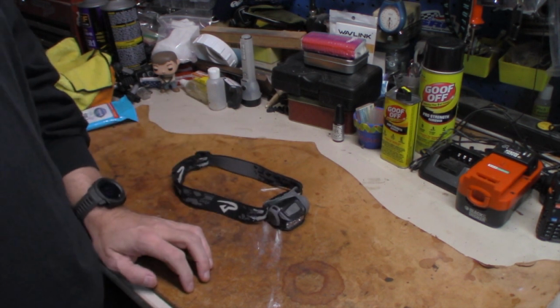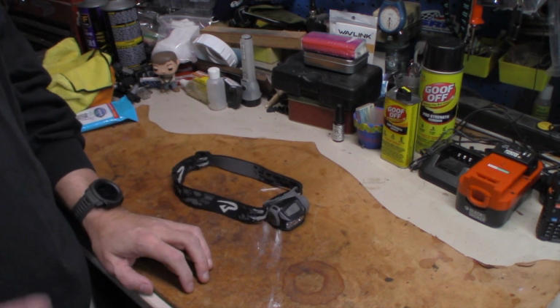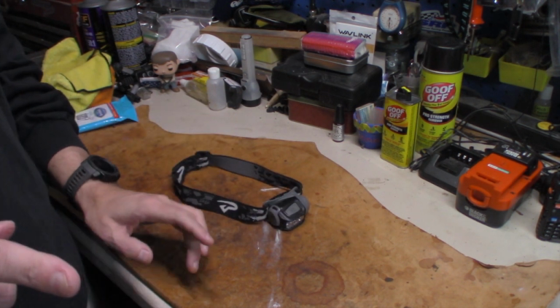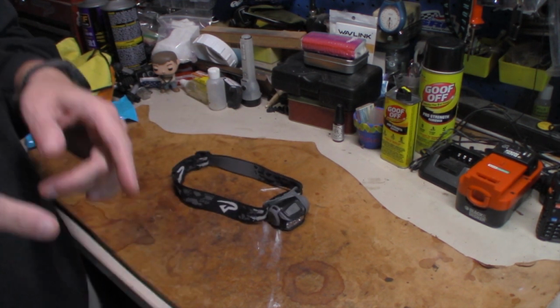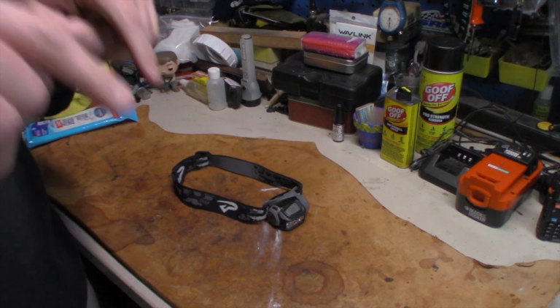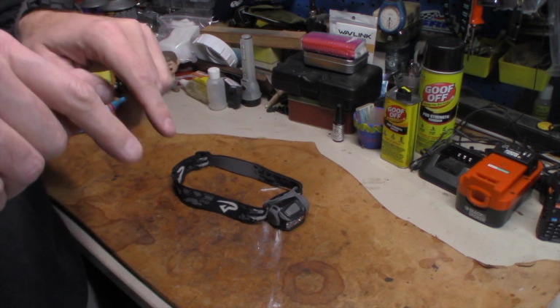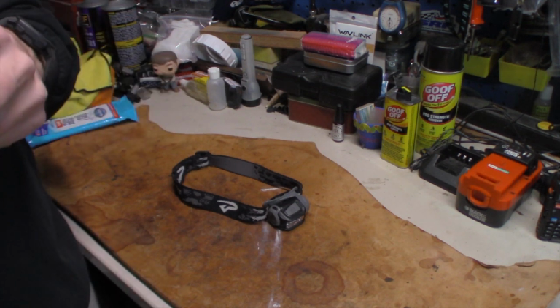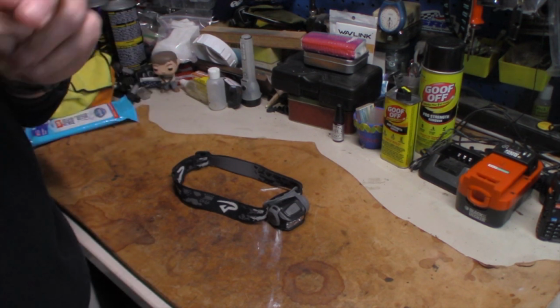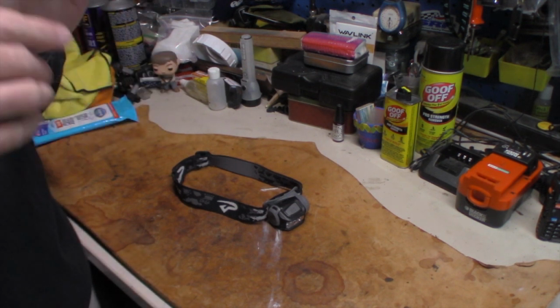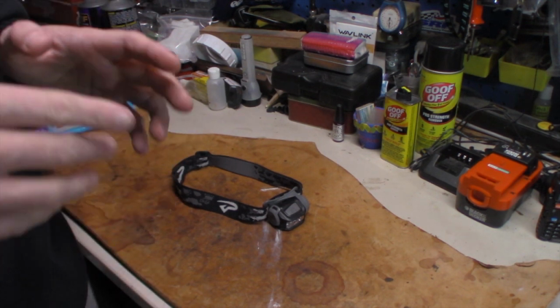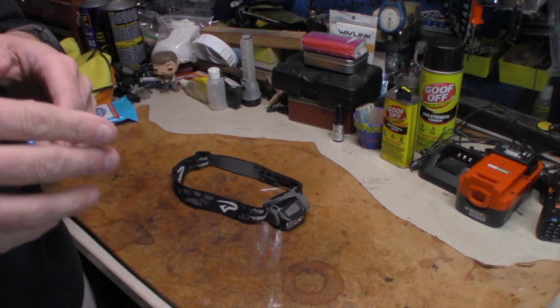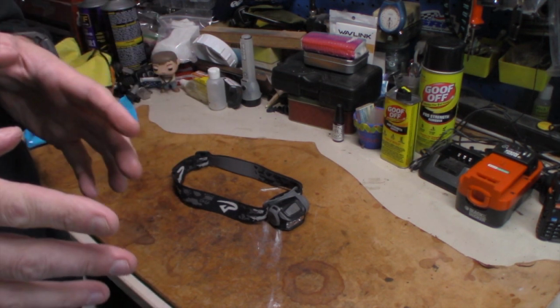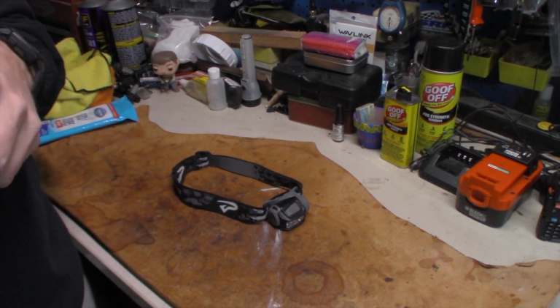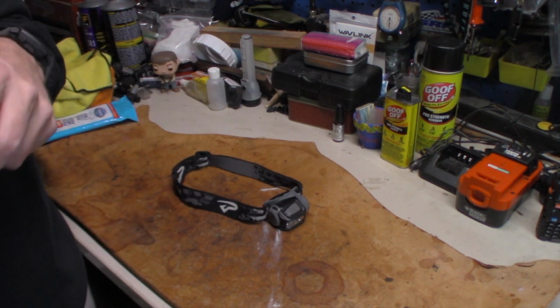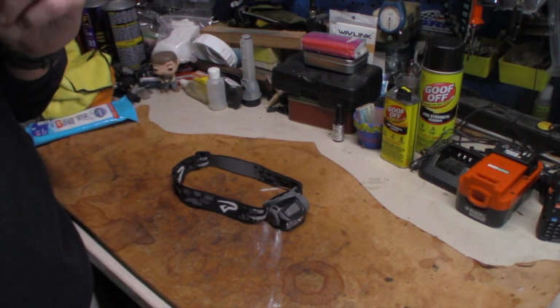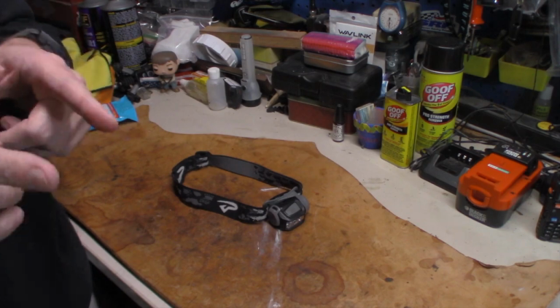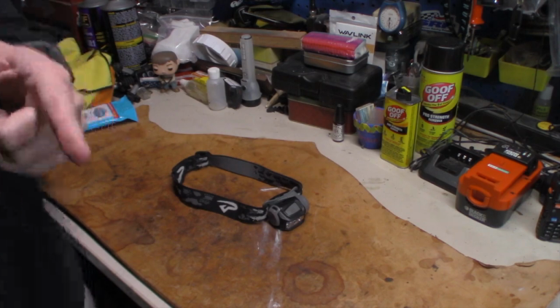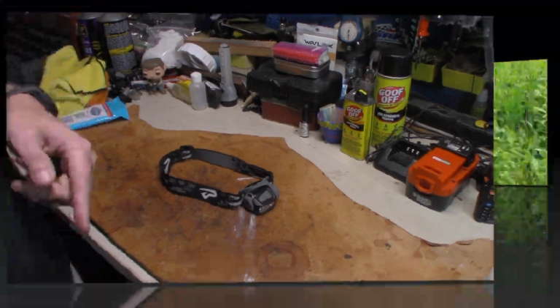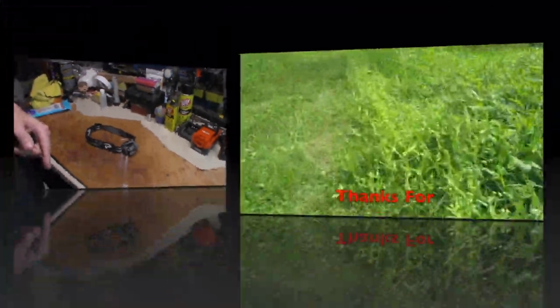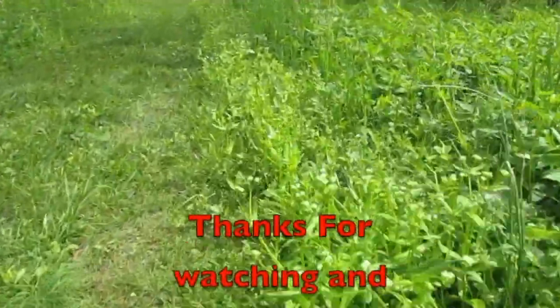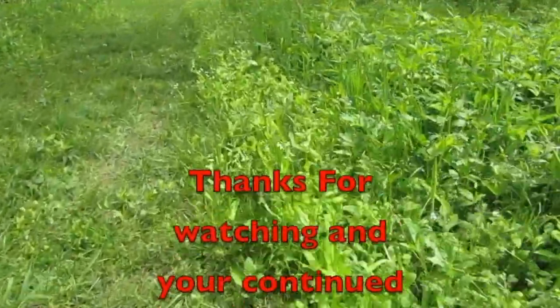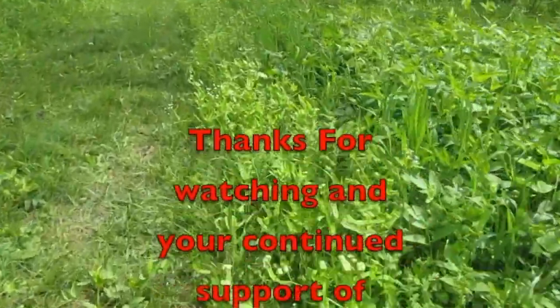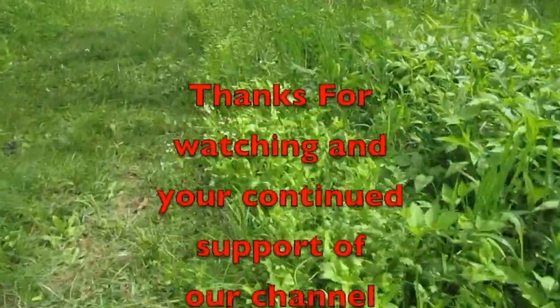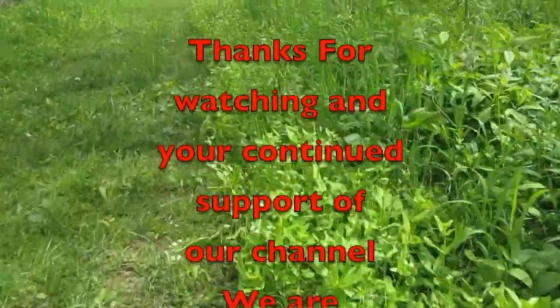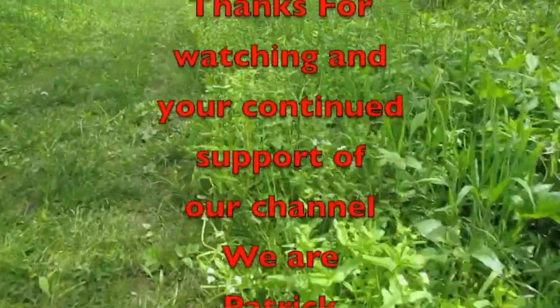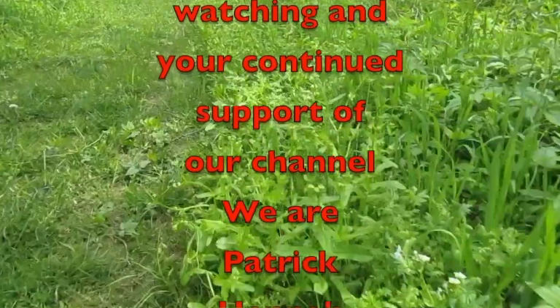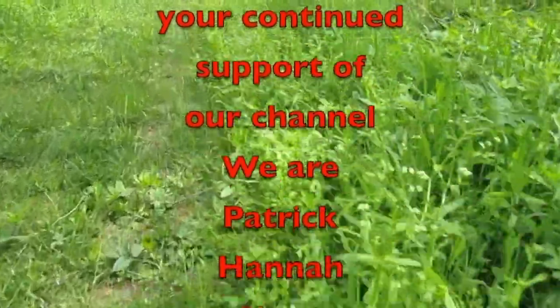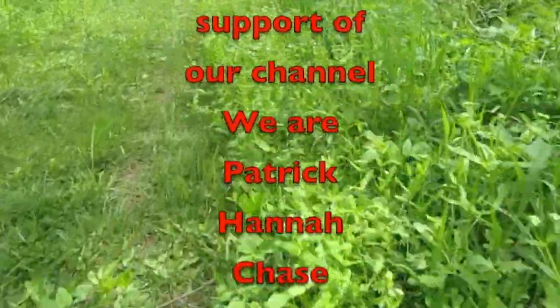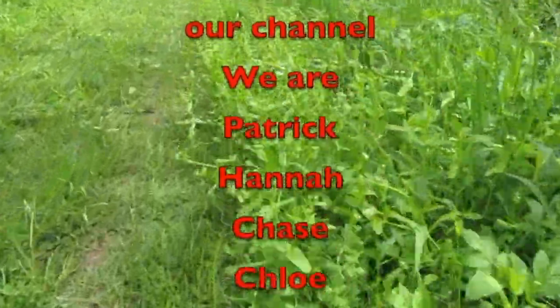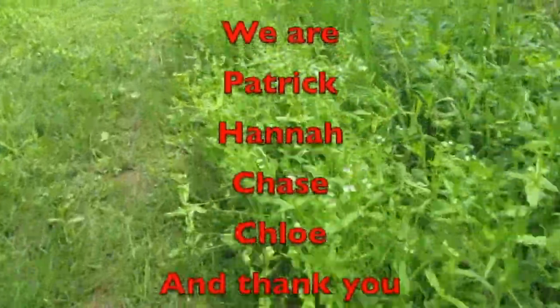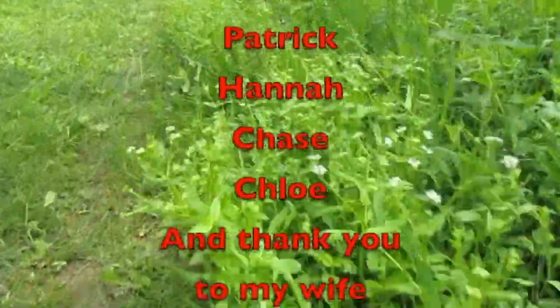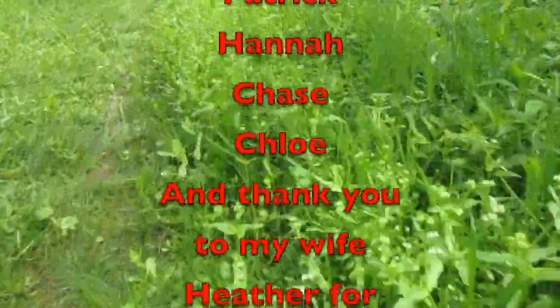Alright guys, I appreciate it. Don't forget to check the links below and subscribe, share, and all that other good stuff. Also, be prepared. We'll see you next time.